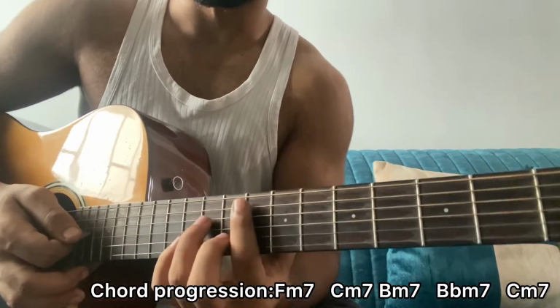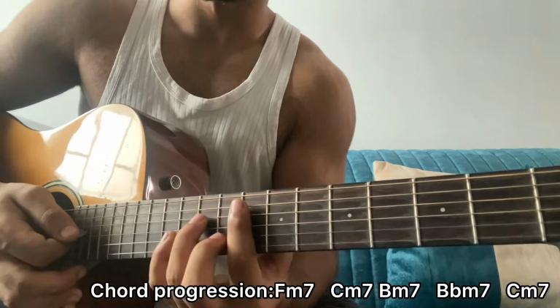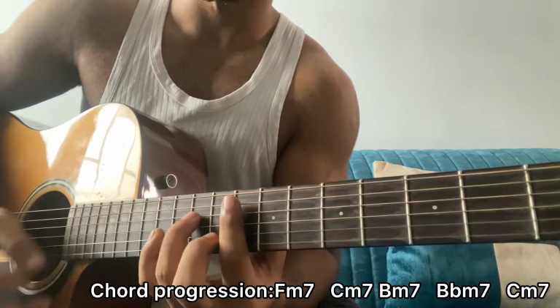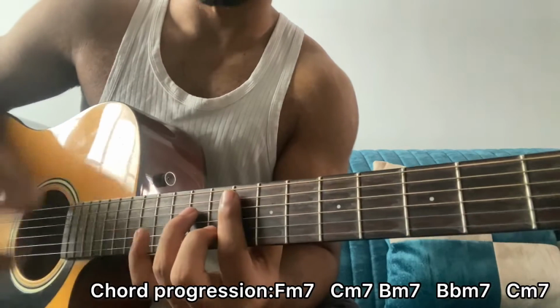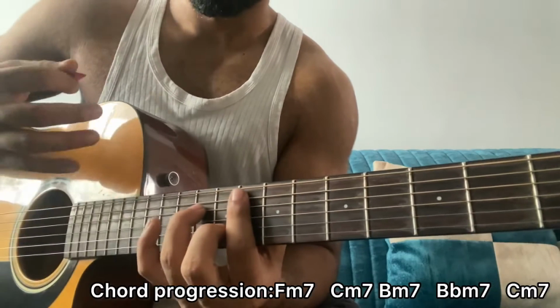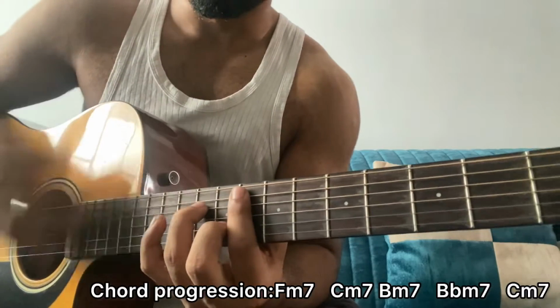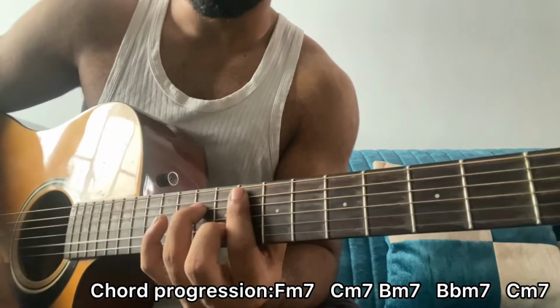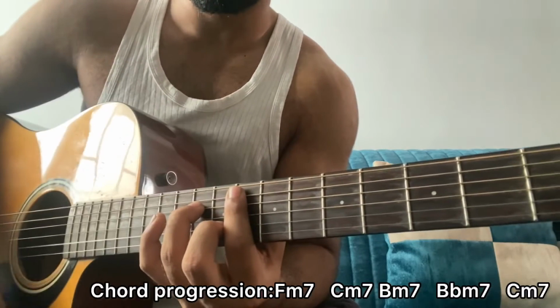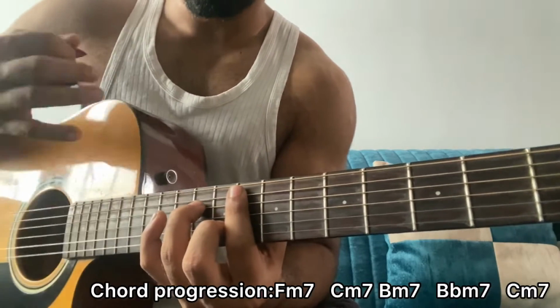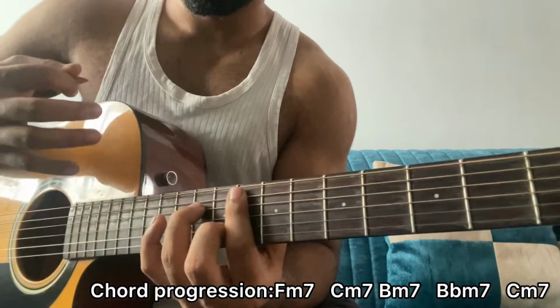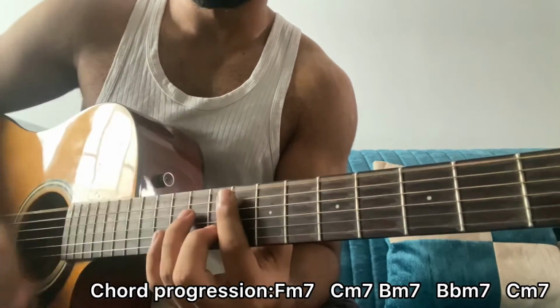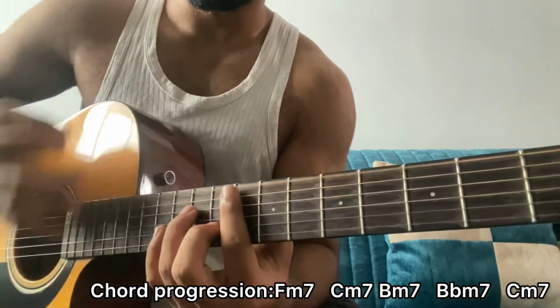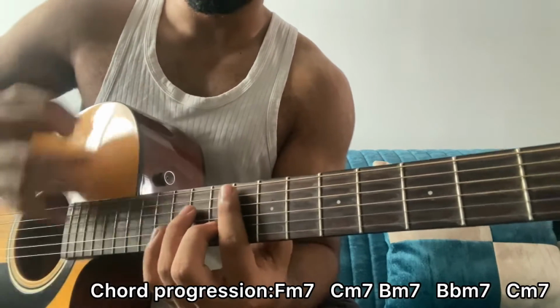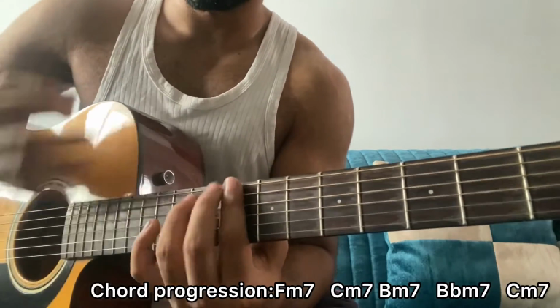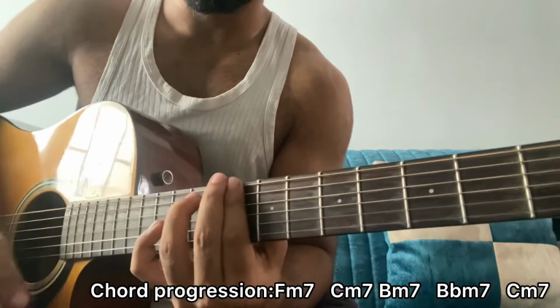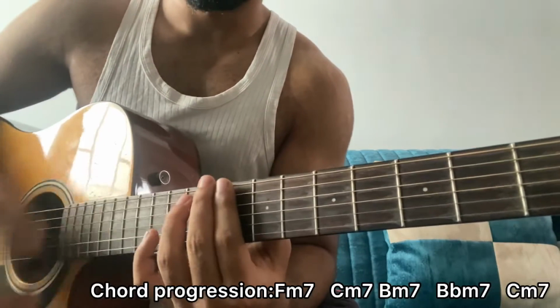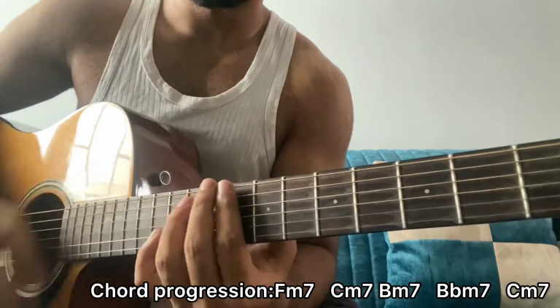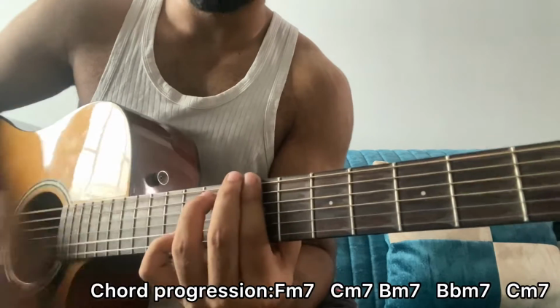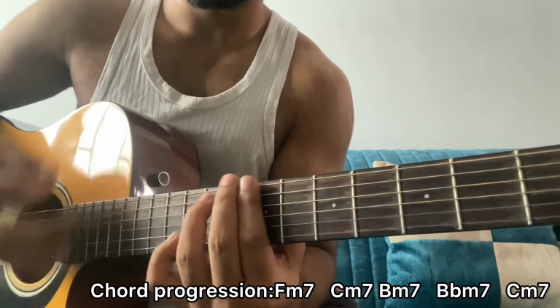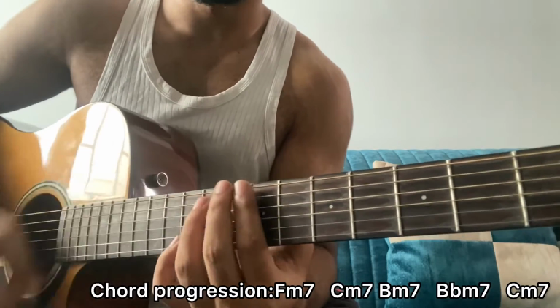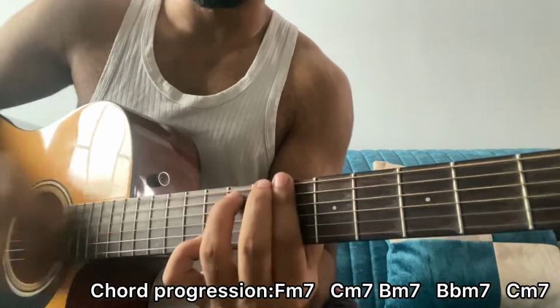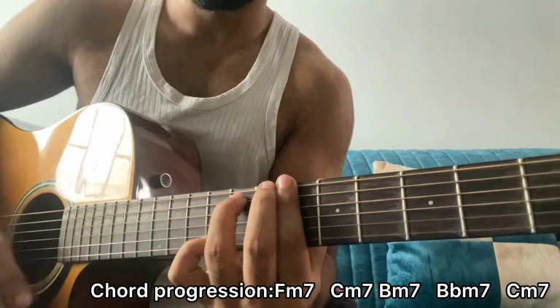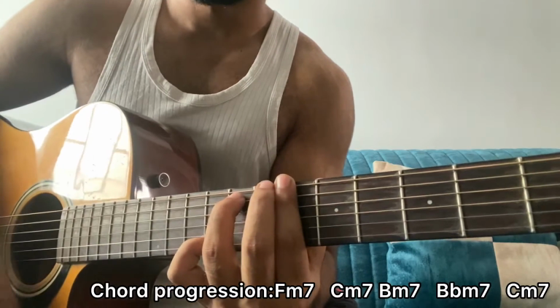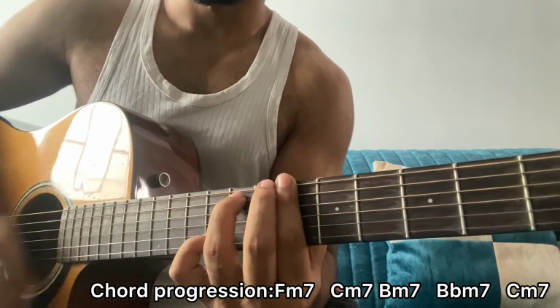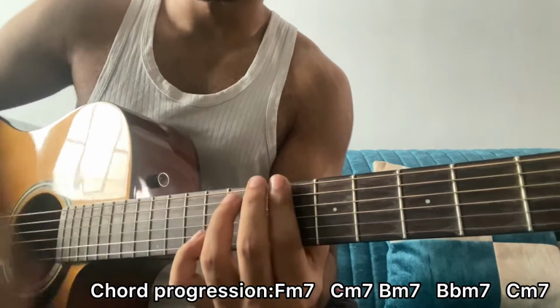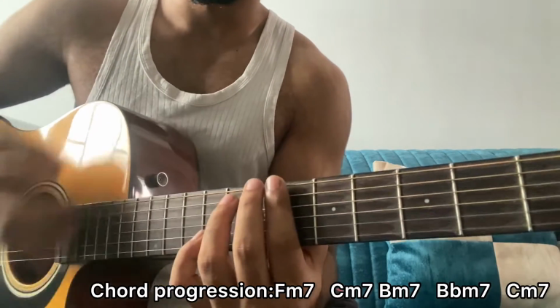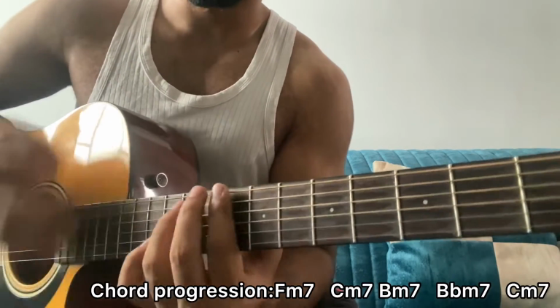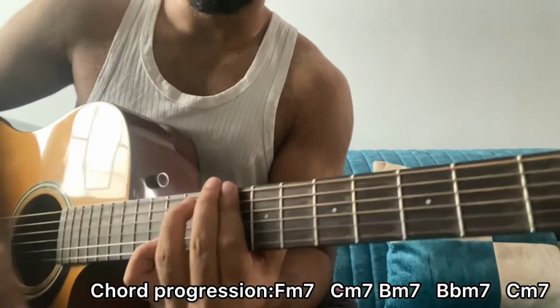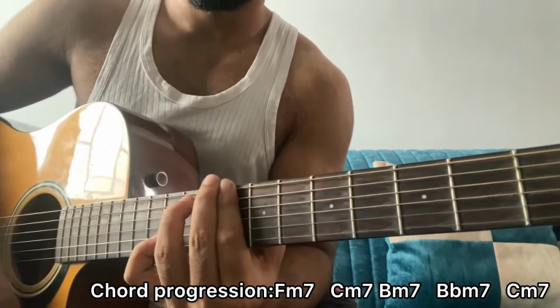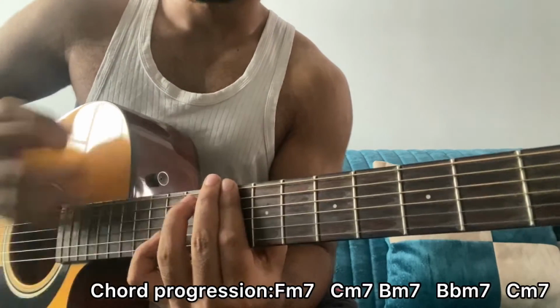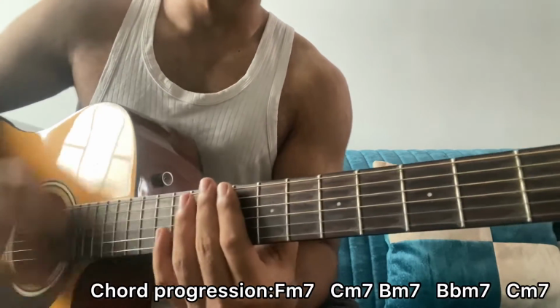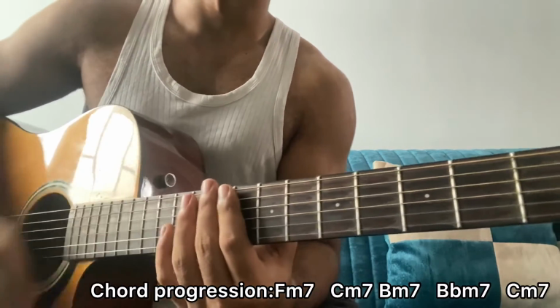I'll give you guys a strumming plan on screen for reference so it's easier. The pattern is: down, up, mute-up, mute-up, down, mute-up, down, mute-up, down, up, mute-up, mute-up, down, up, mute-up, mute-up.